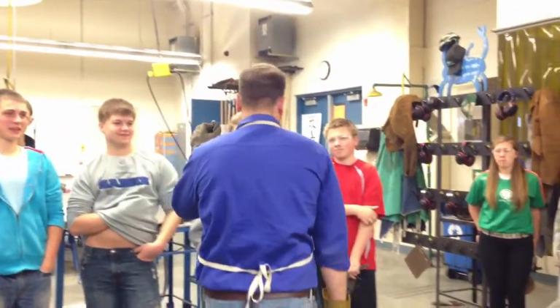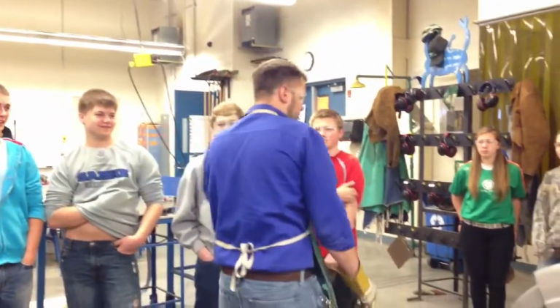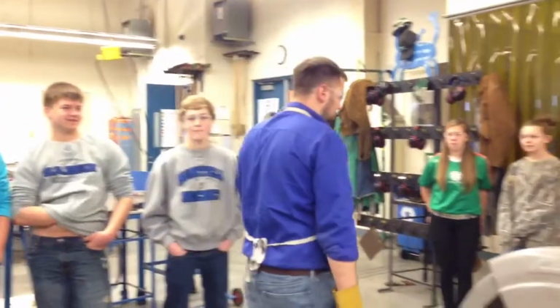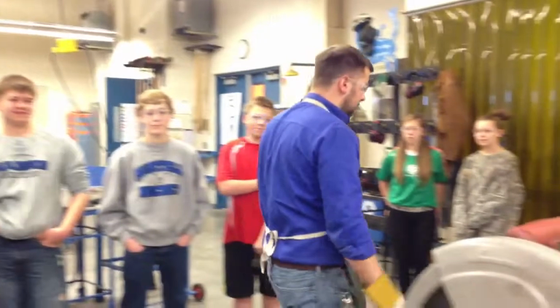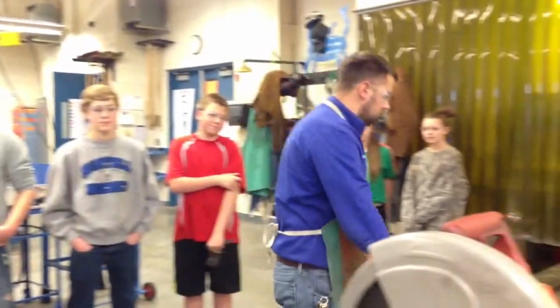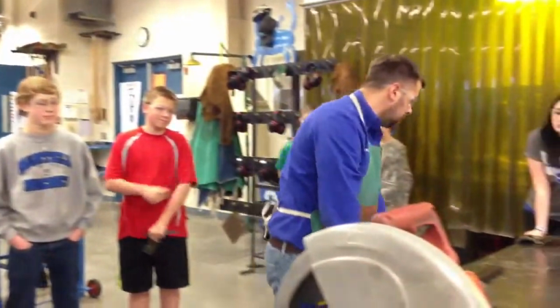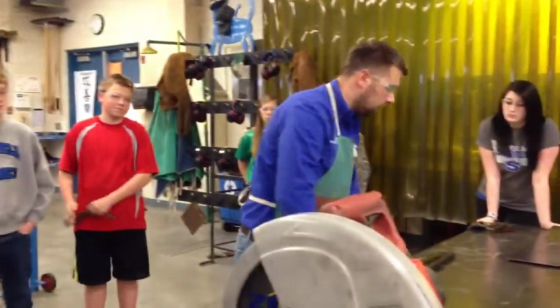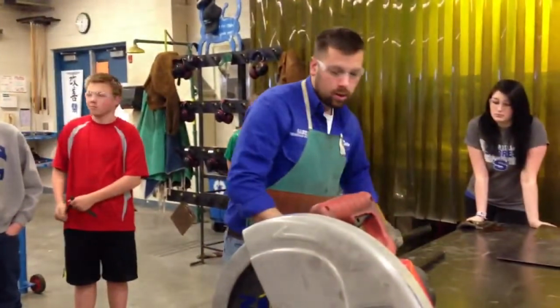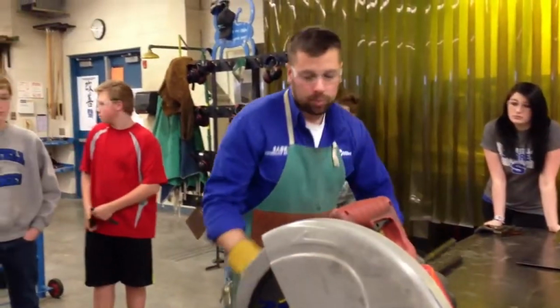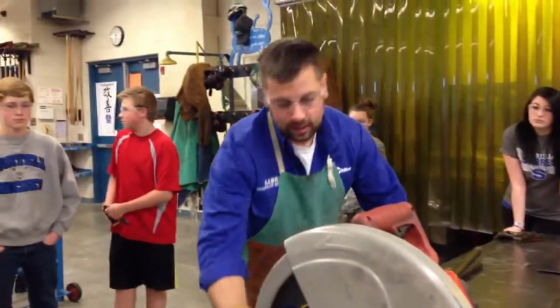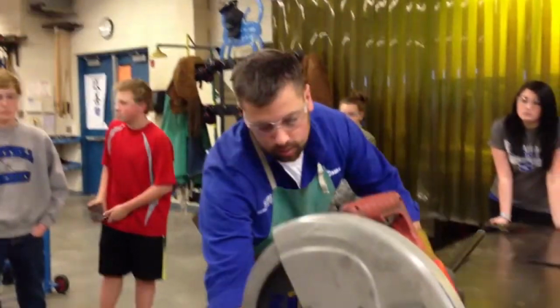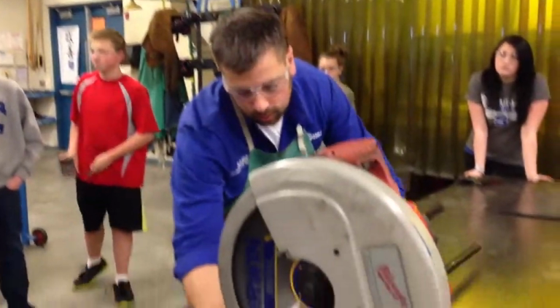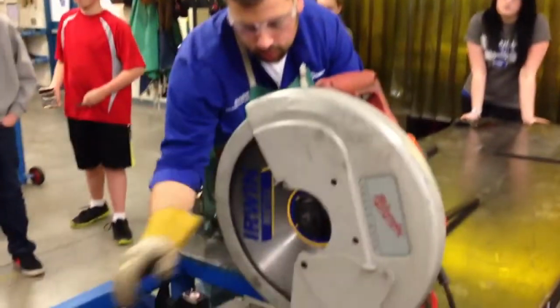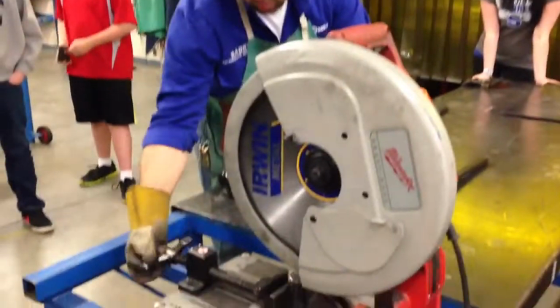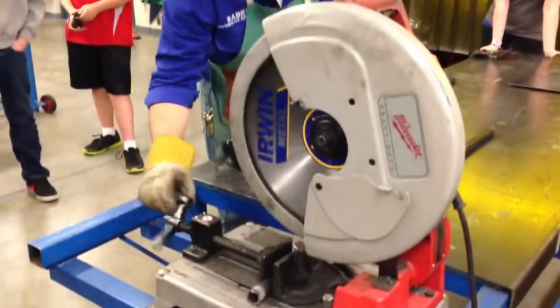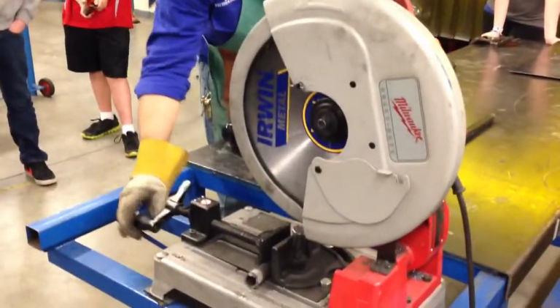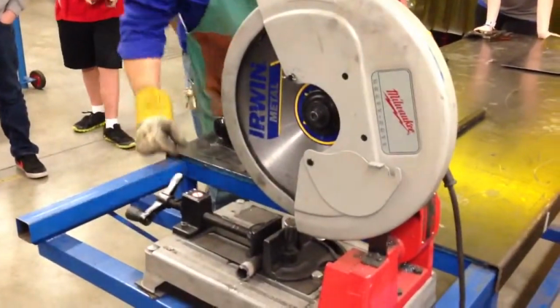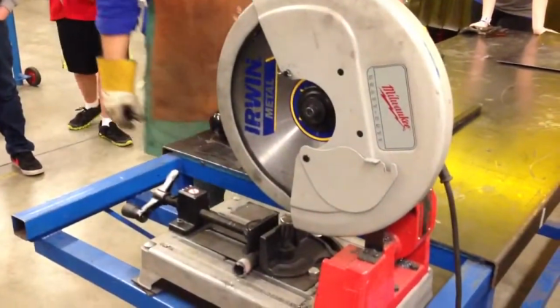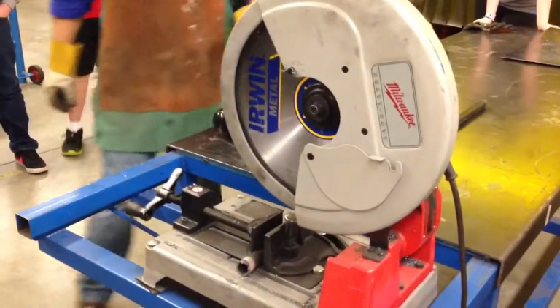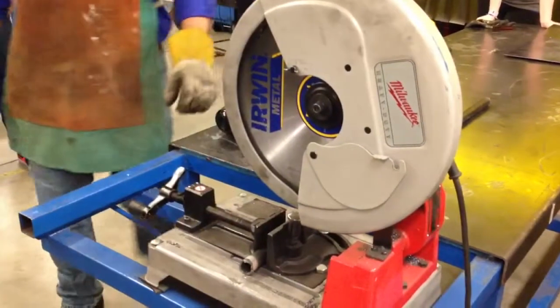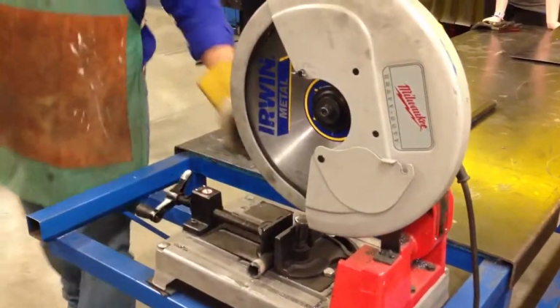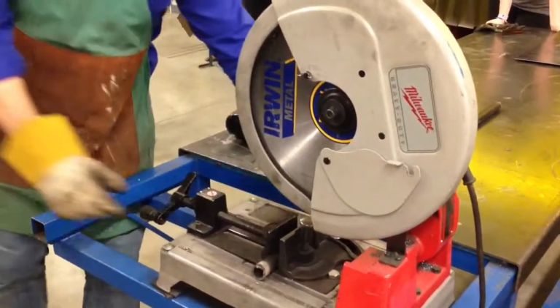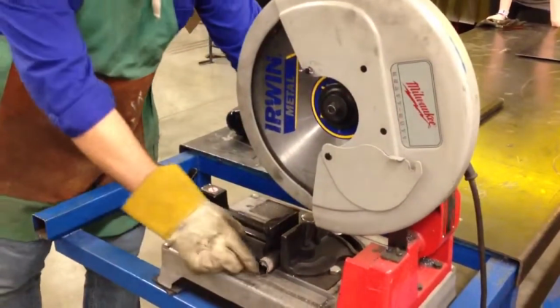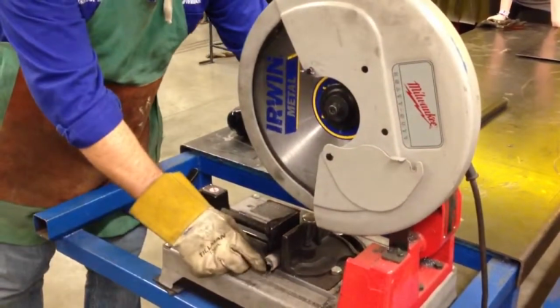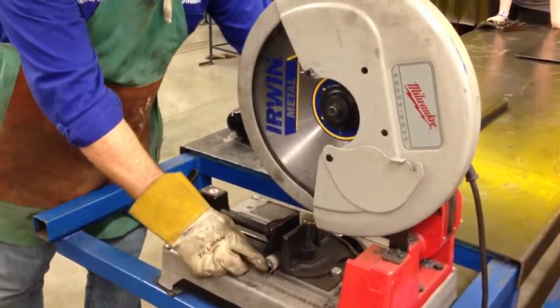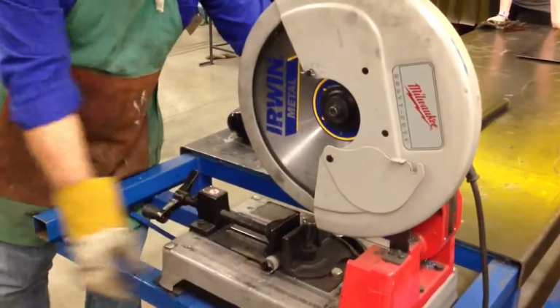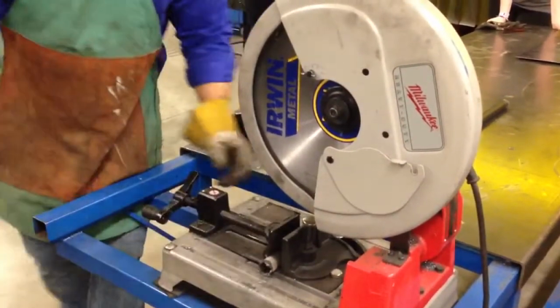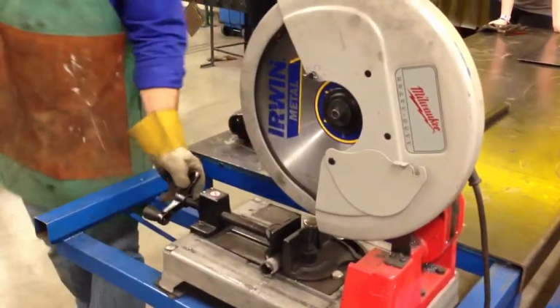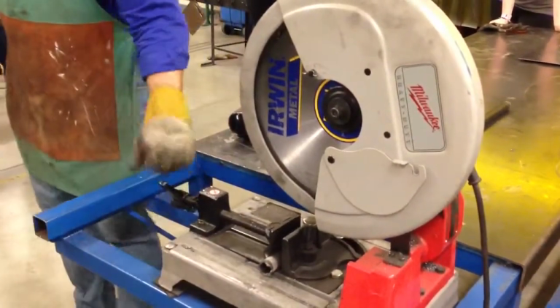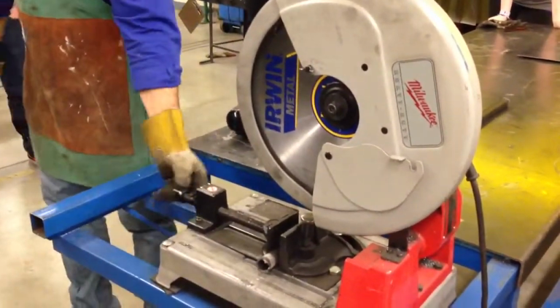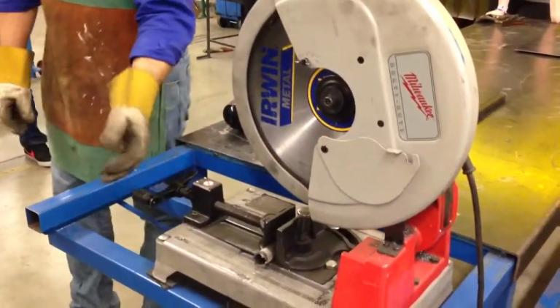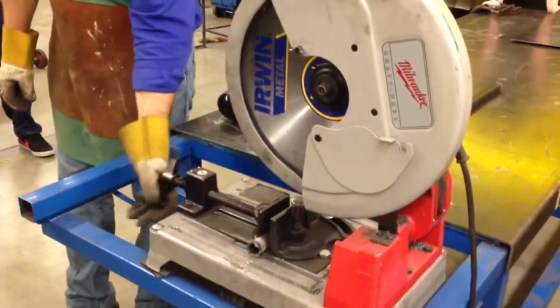I've got this one-inch piece of ground tubing. I'm going to place it in the vise, find where I want to cut the end off so it's clean, and I'm going to clamp it up tight.